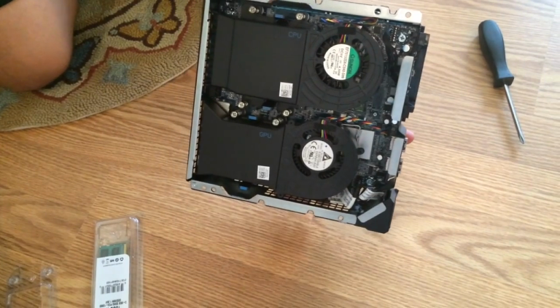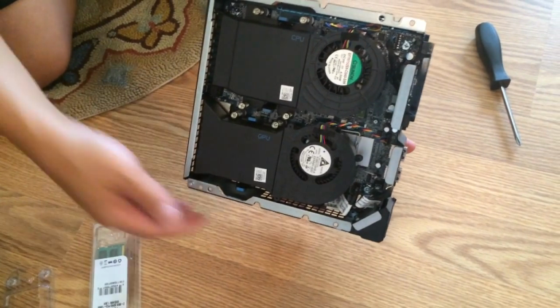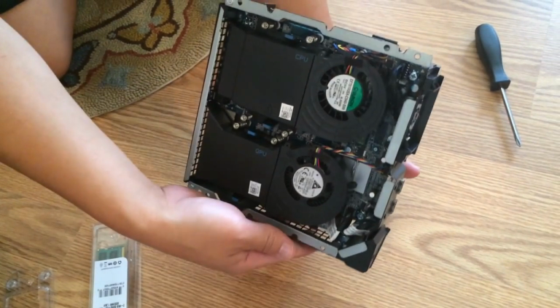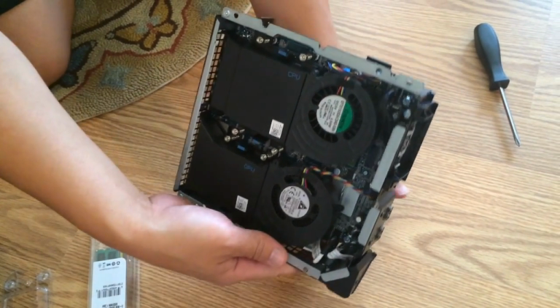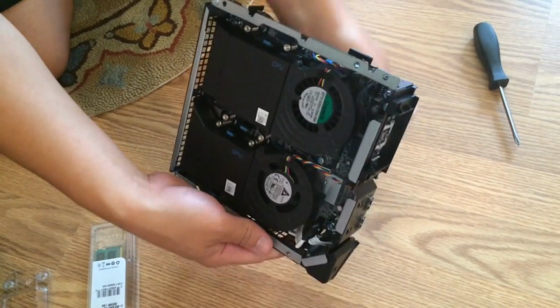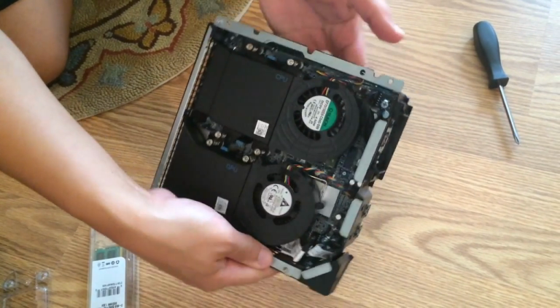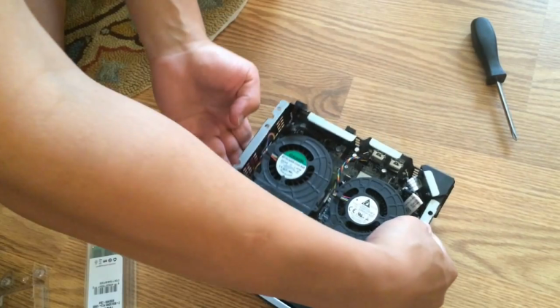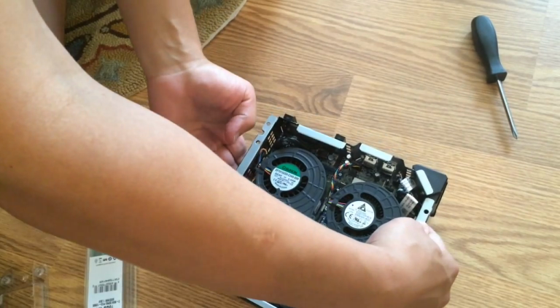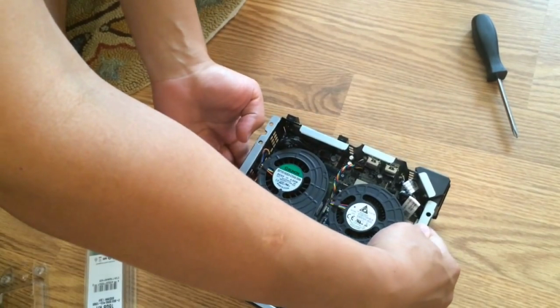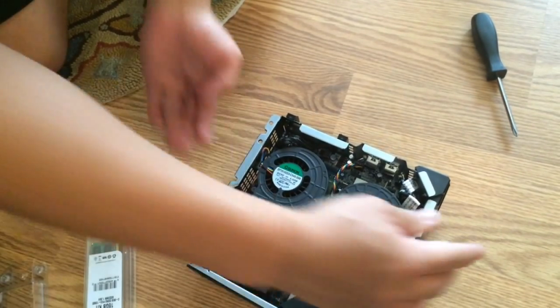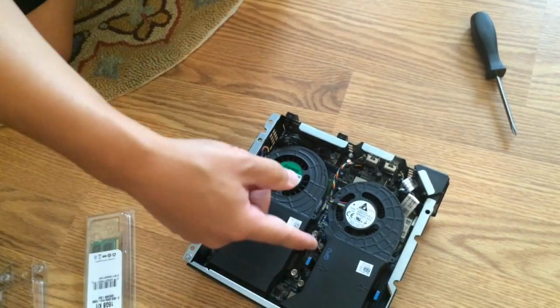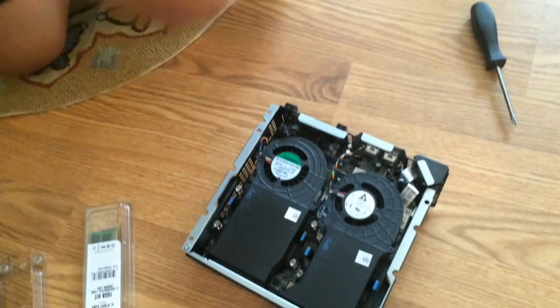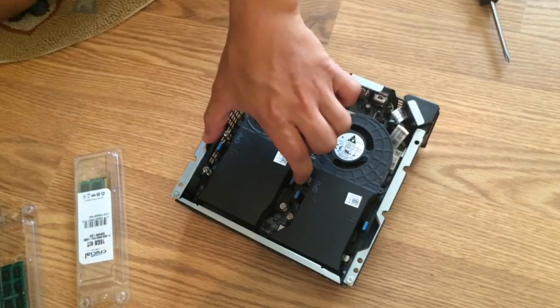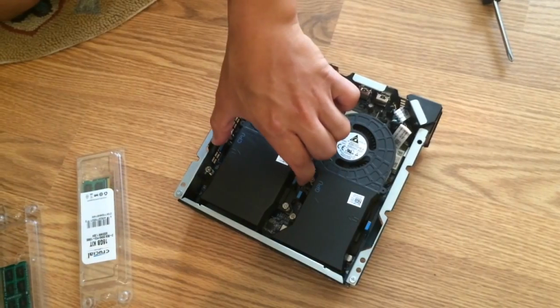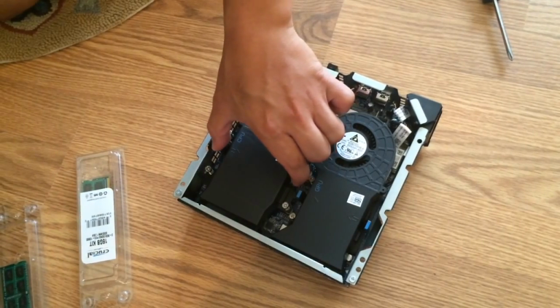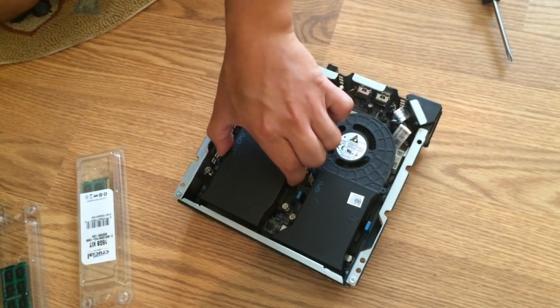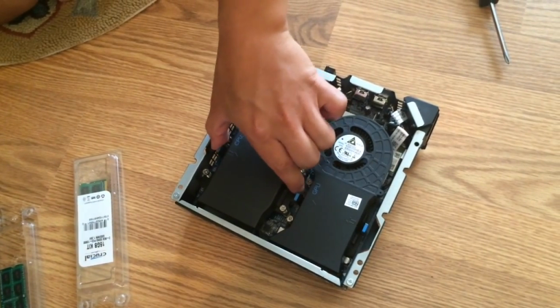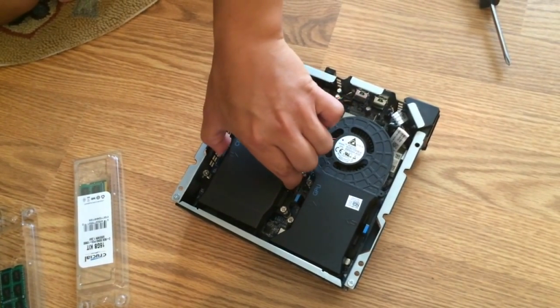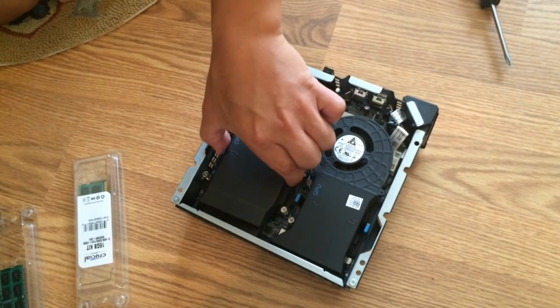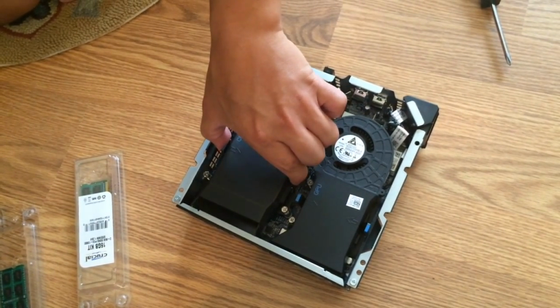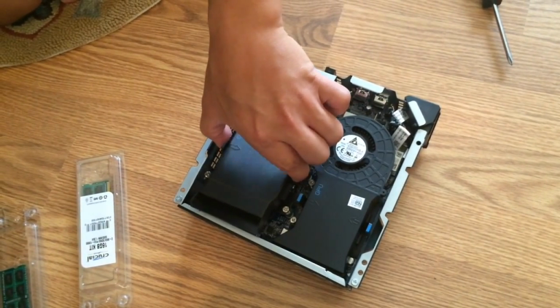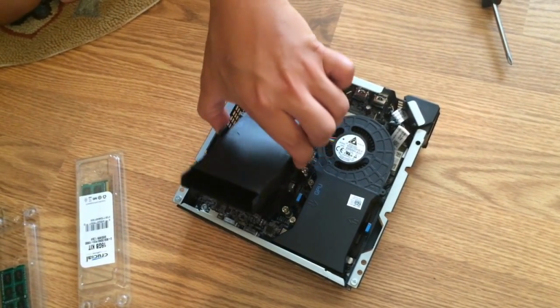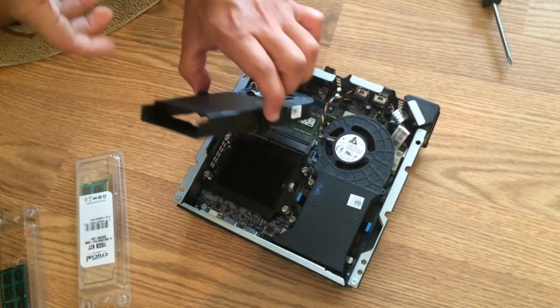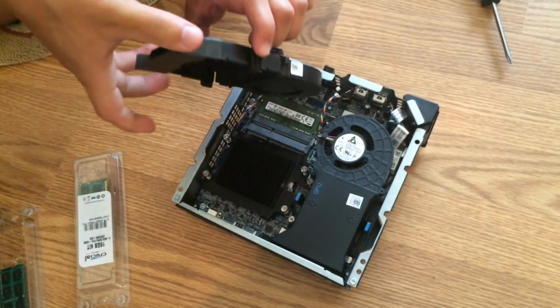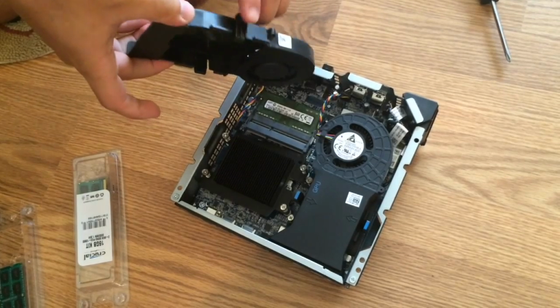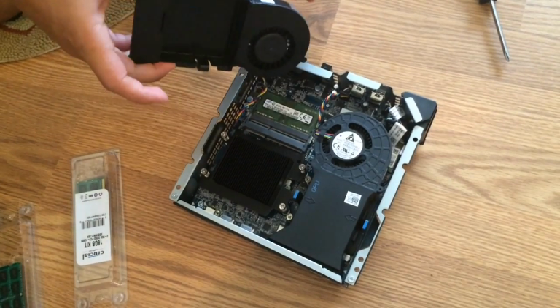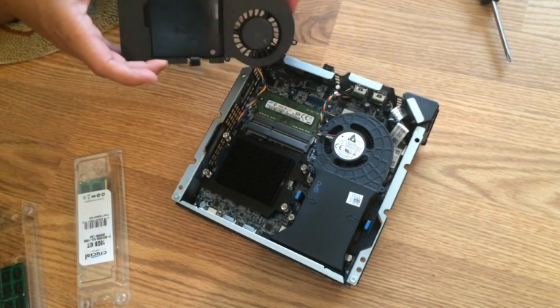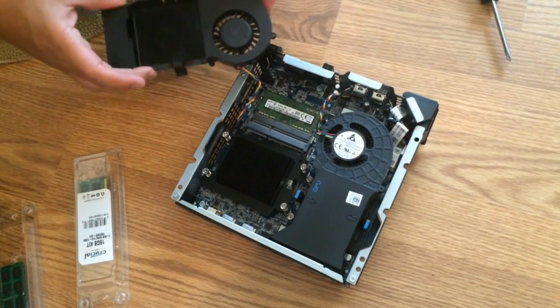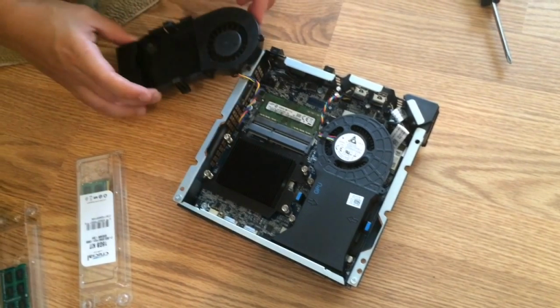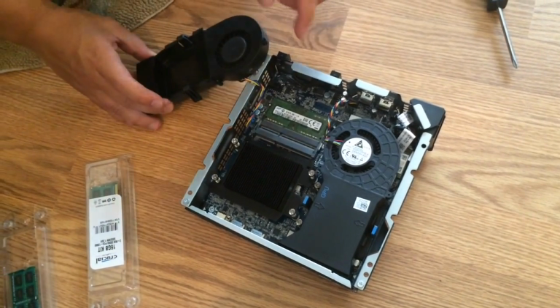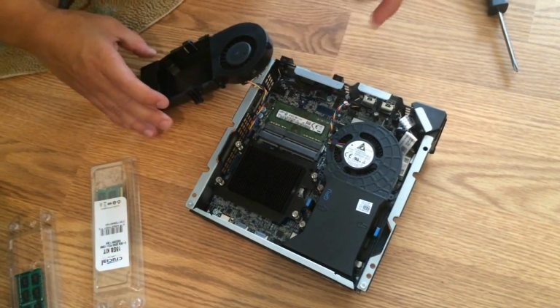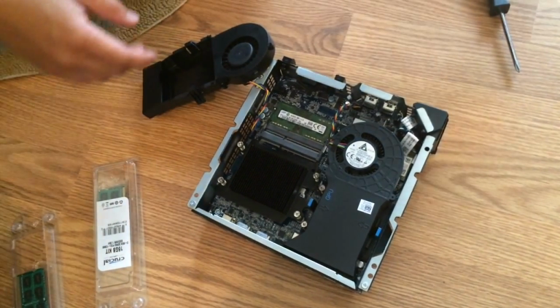Of course, keep in mind where everything is. Here are your nice fans. It's got these two pinchers — you're just going to pinch and lift, gently get that fan out of the way. And there is your RAM card.